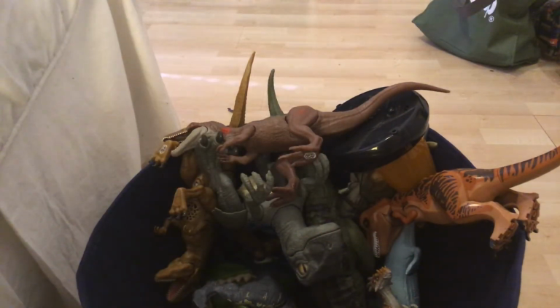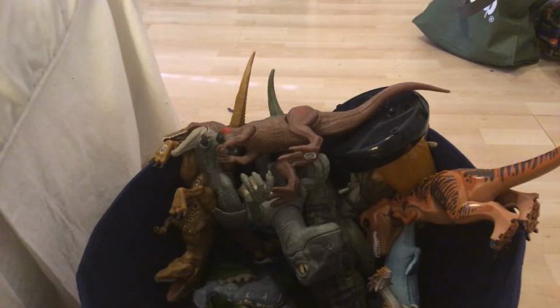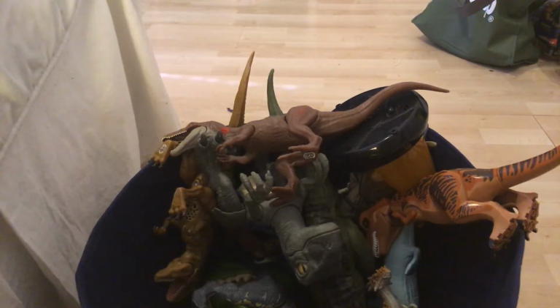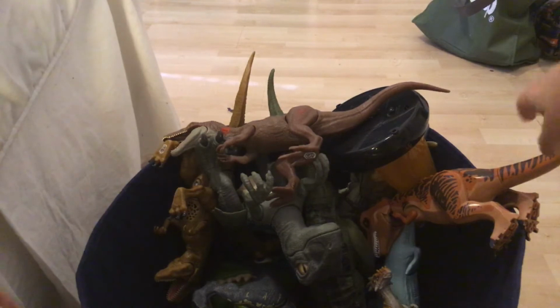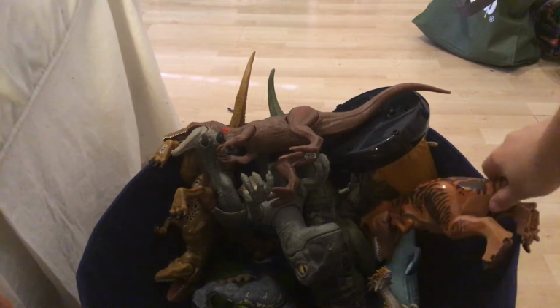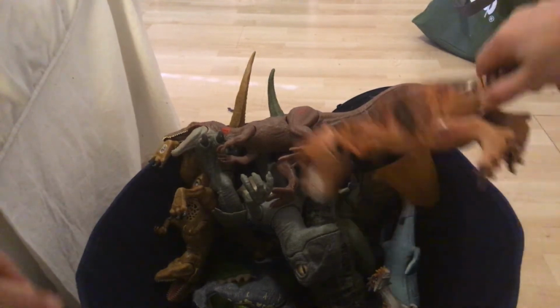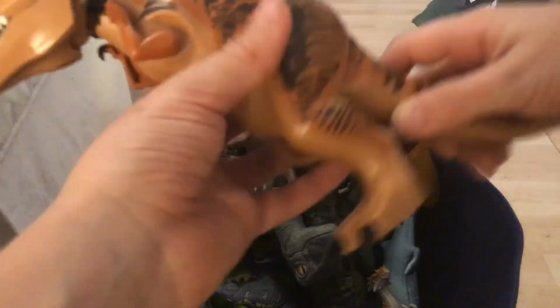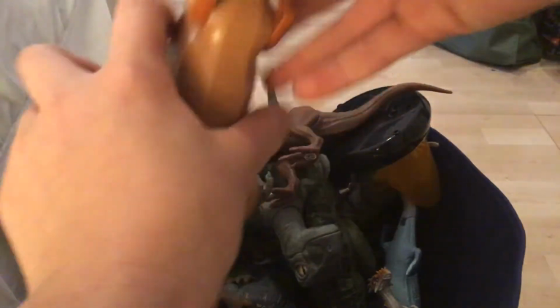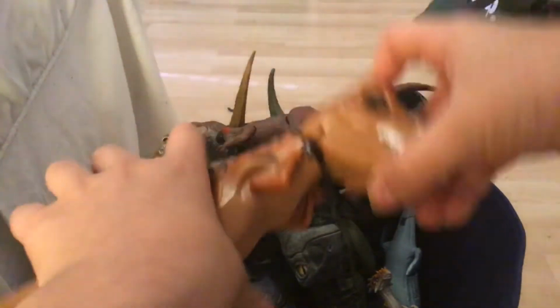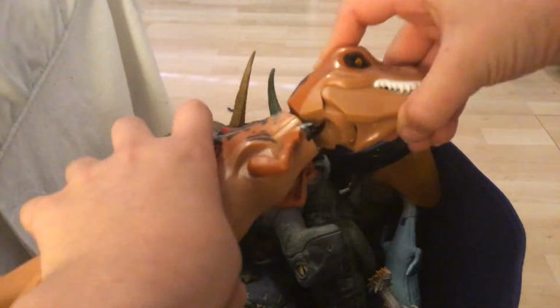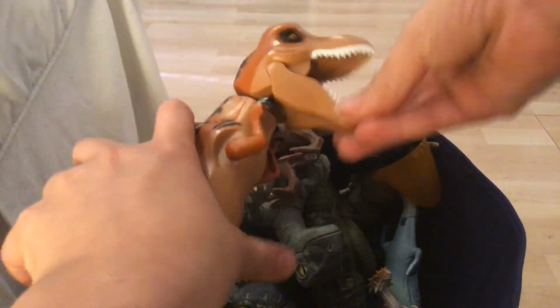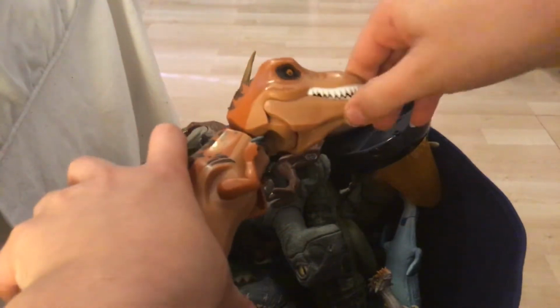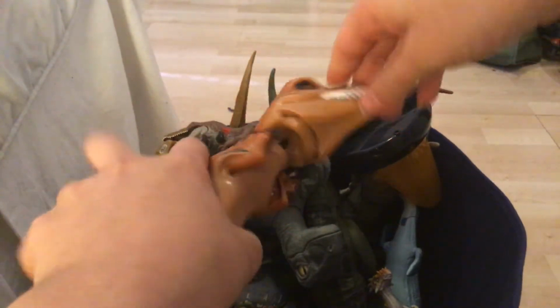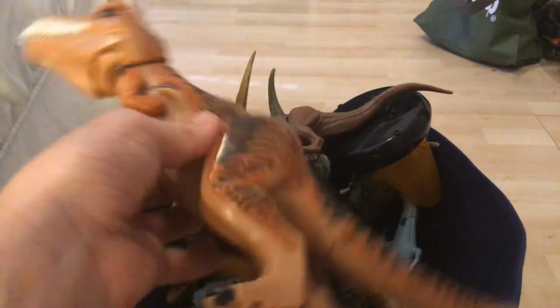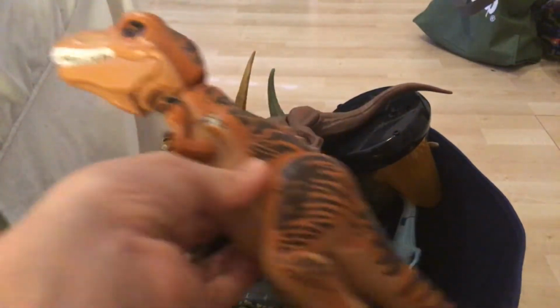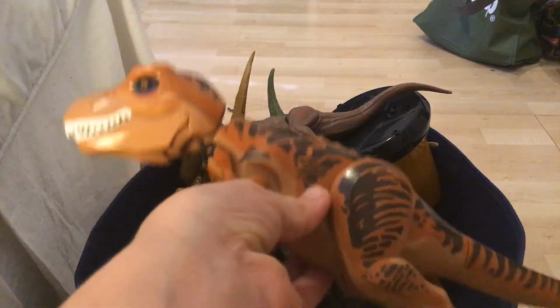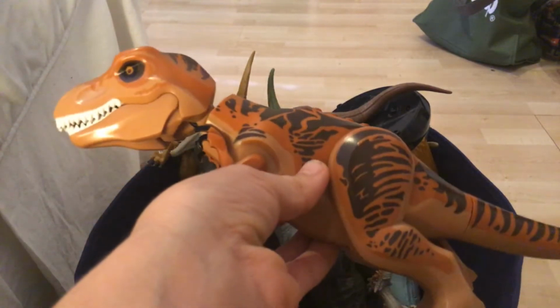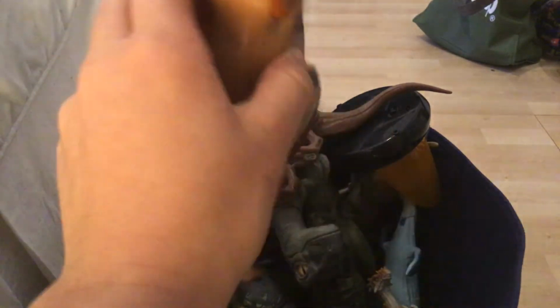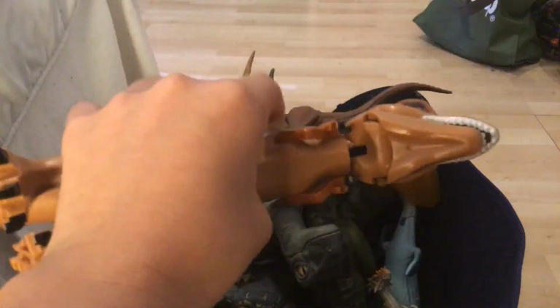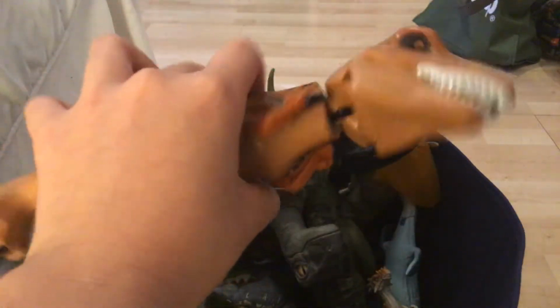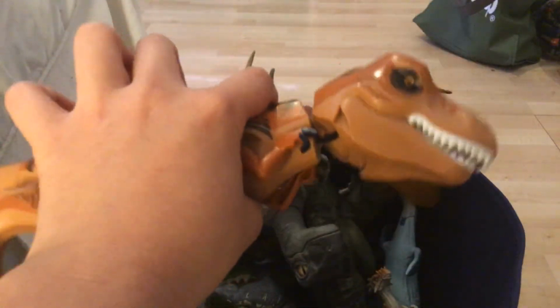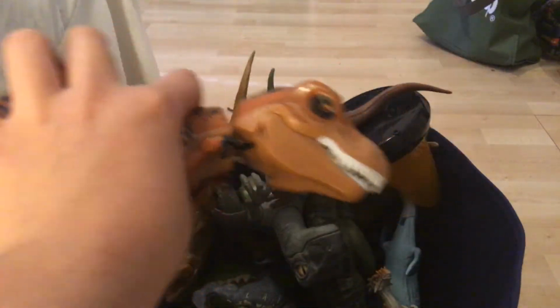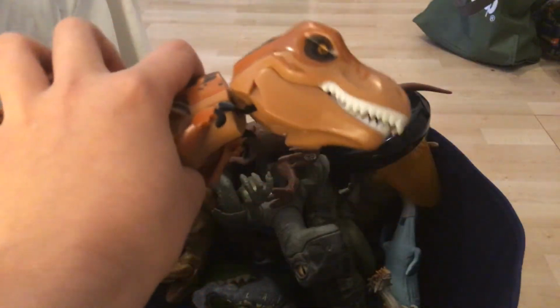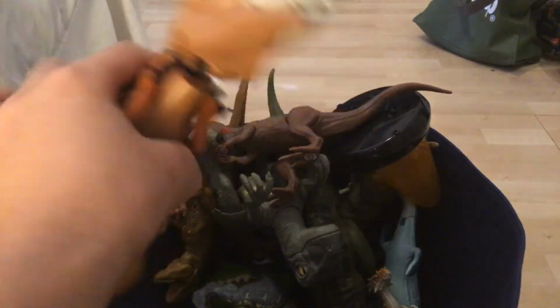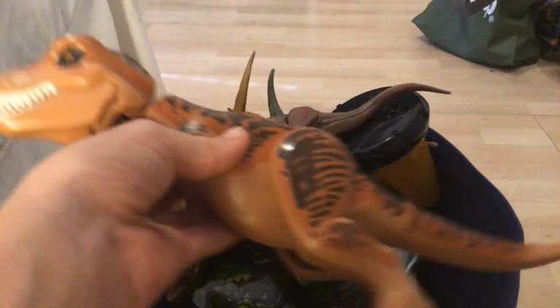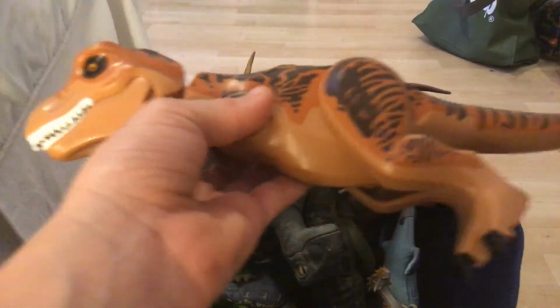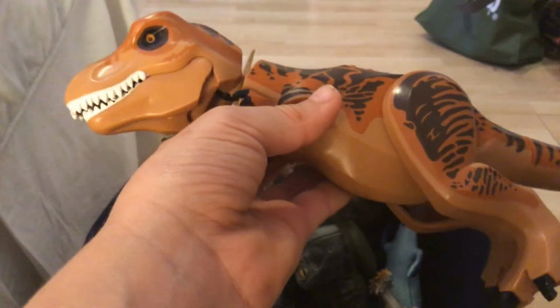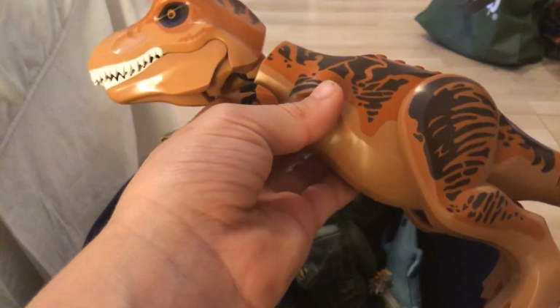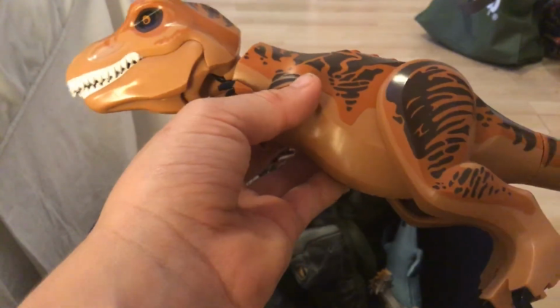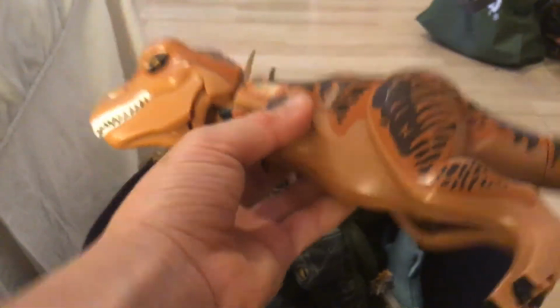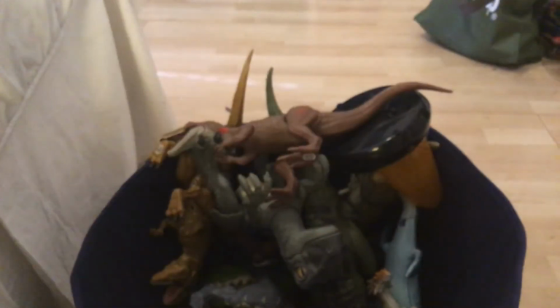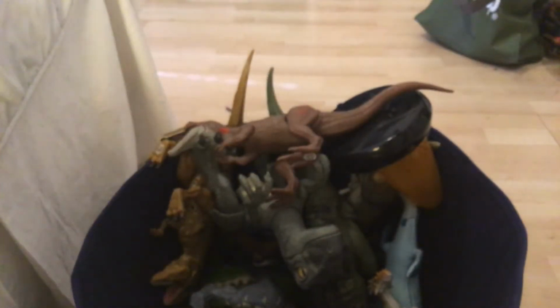Next we have a Jurassic World Fallen Kingdom Lego Tyrannosaurus rex. It came with Claire and the scientist who made the Indominus rex, and the Indoraptor. Really cool.